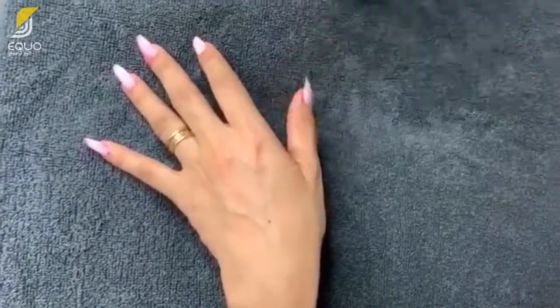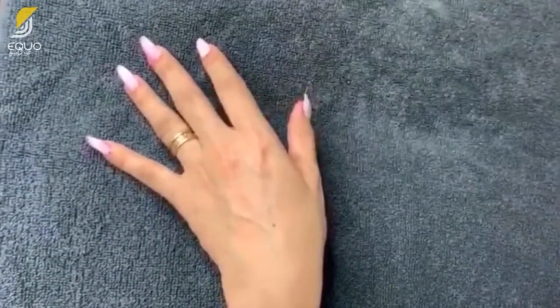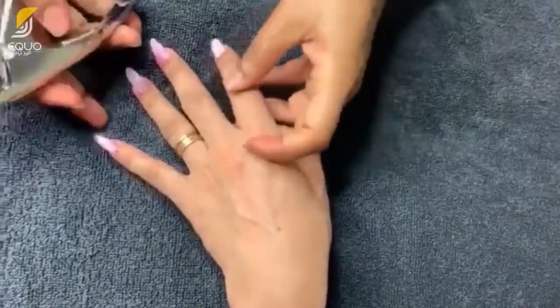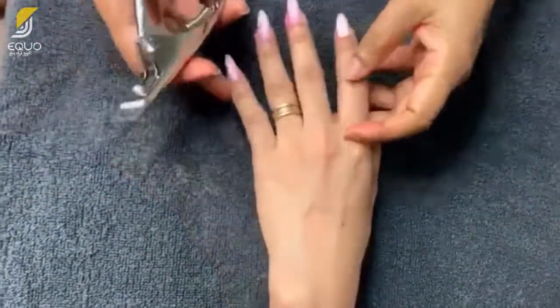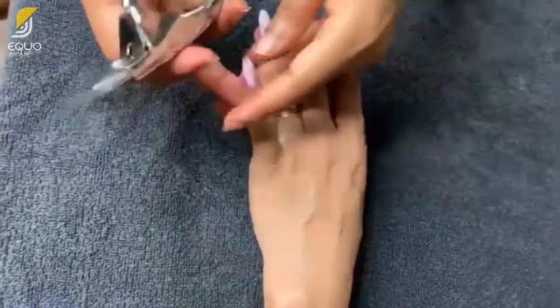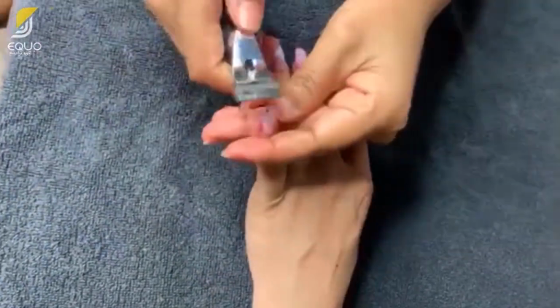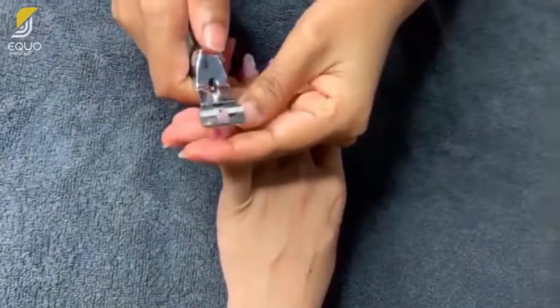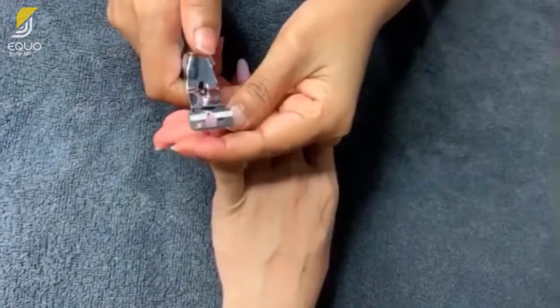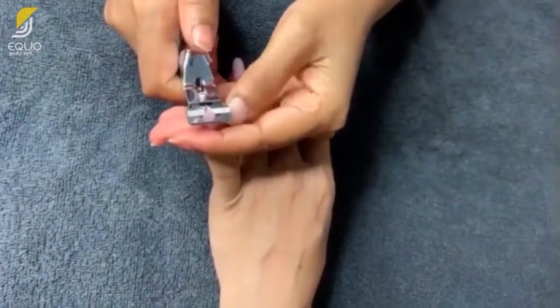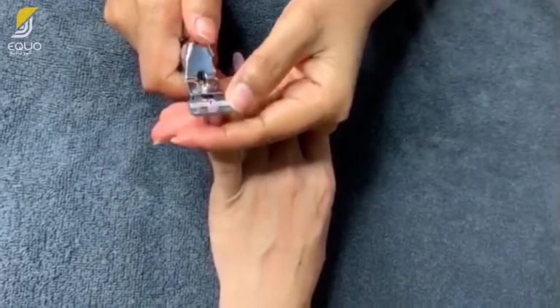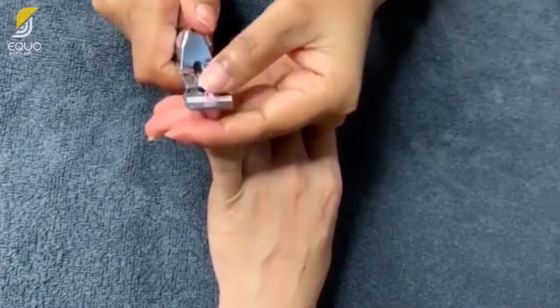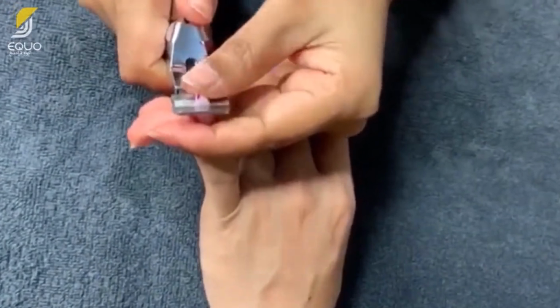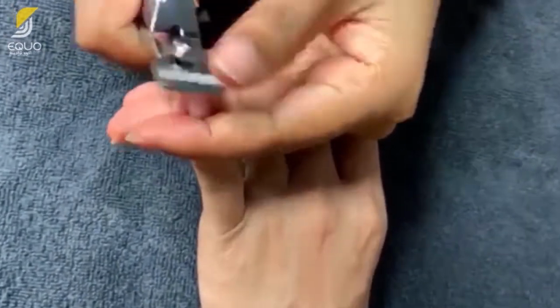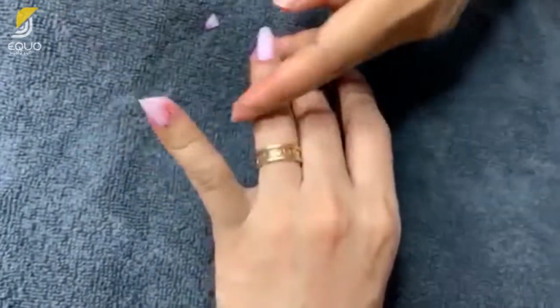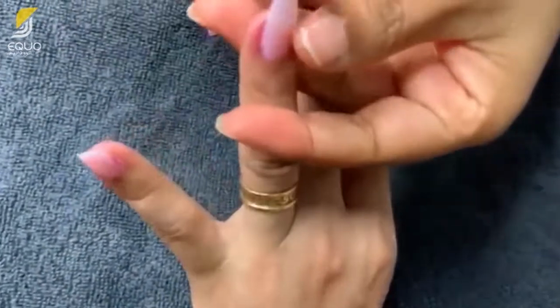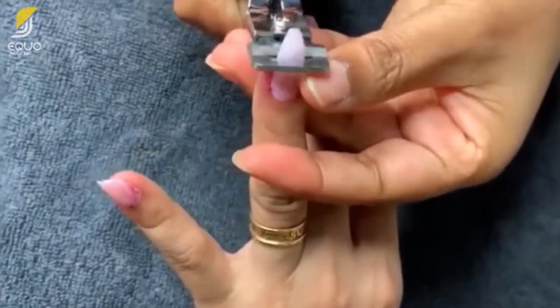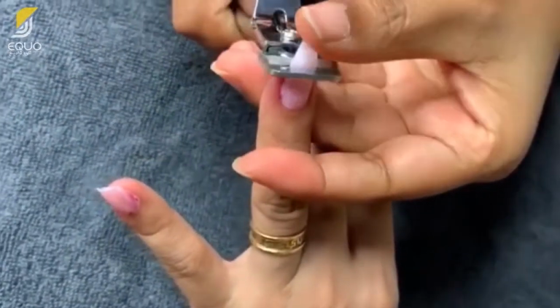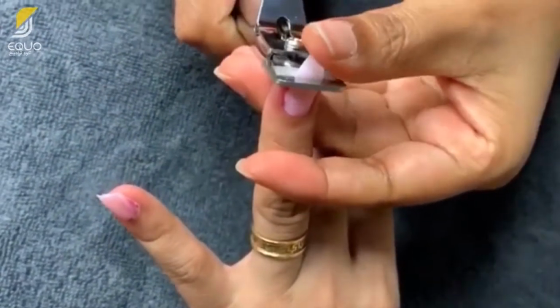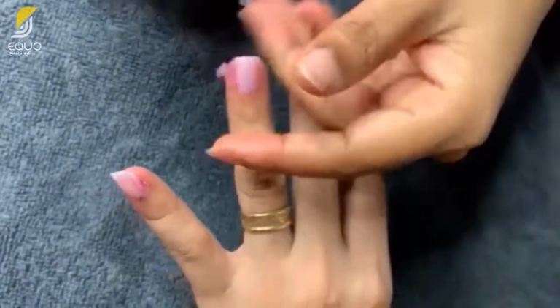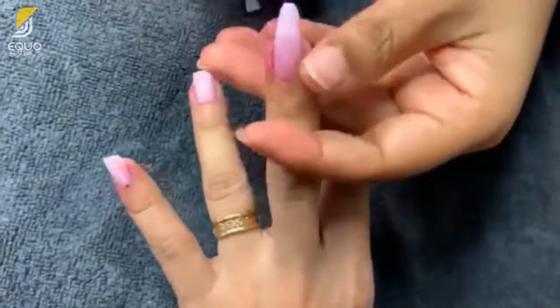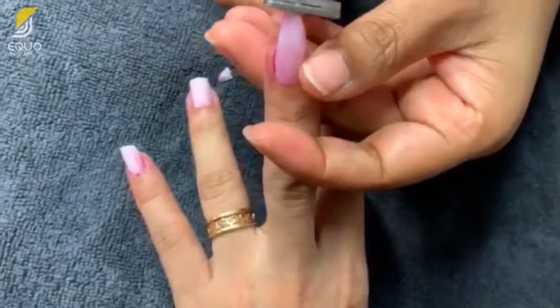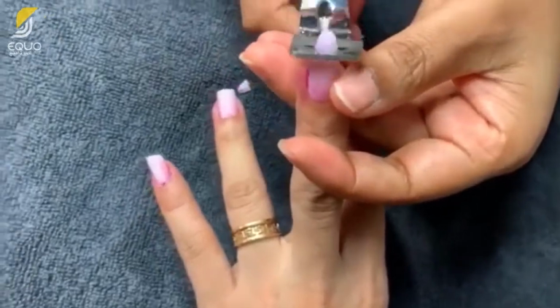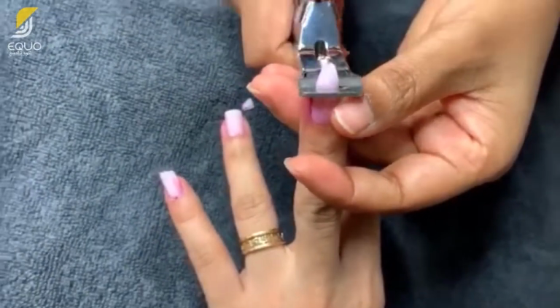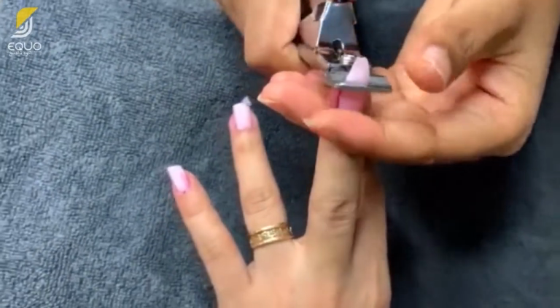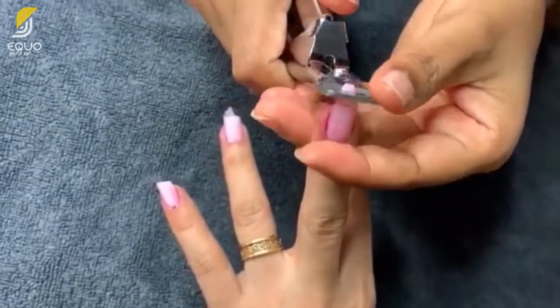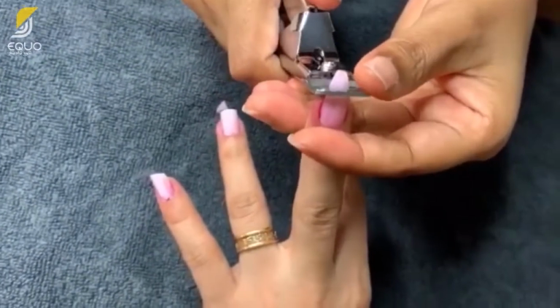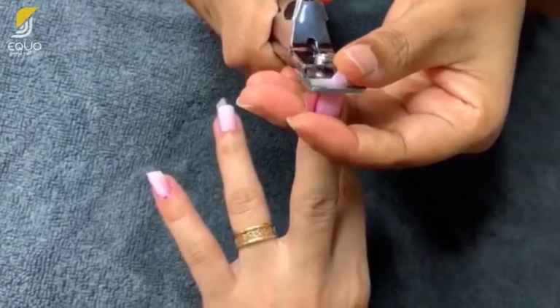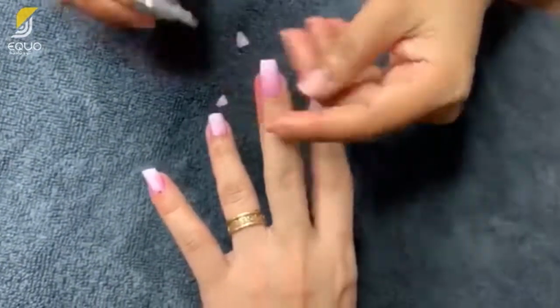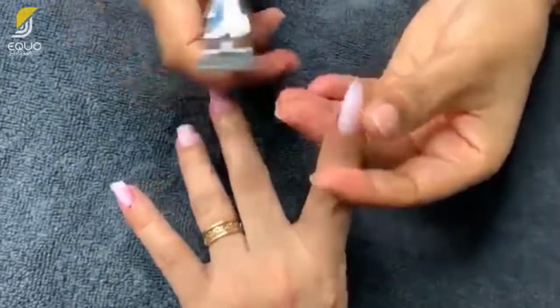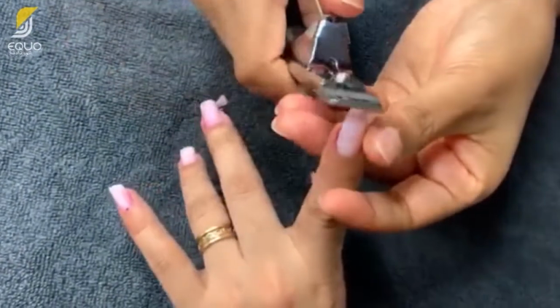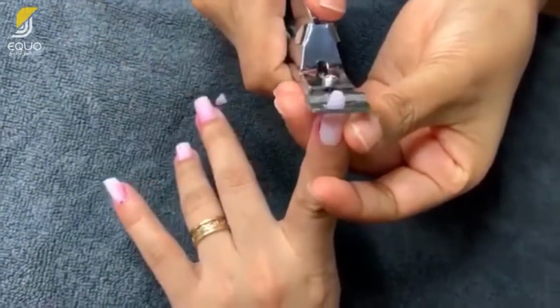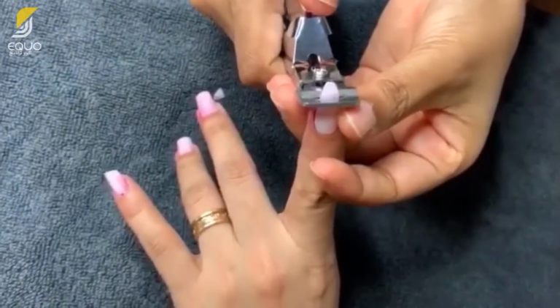Next, using a nail clipper, trim your nail extensions as short as possible. This will make the removal process quicker, as there will be less material to dissolve and file.